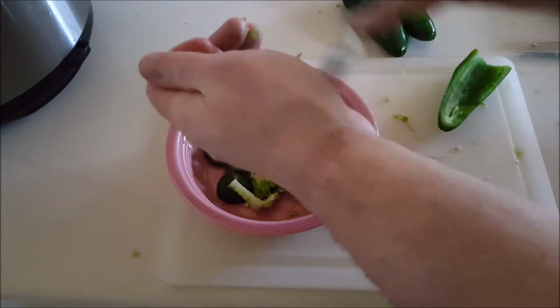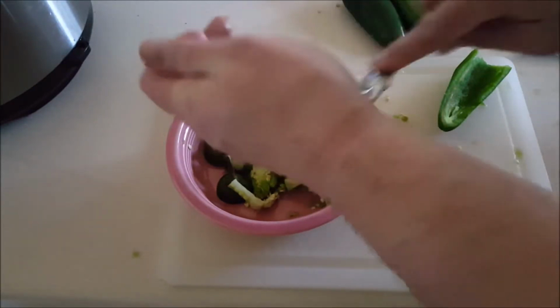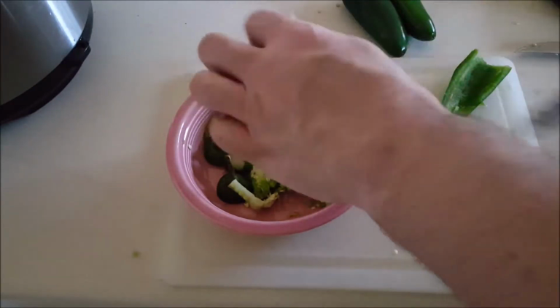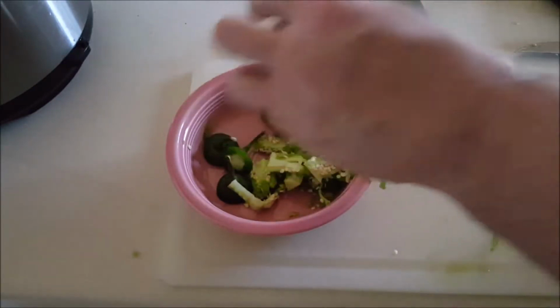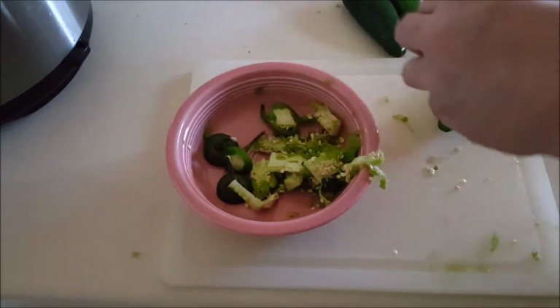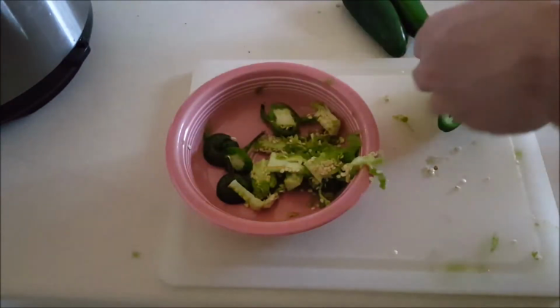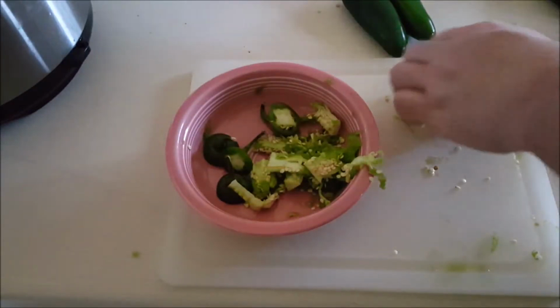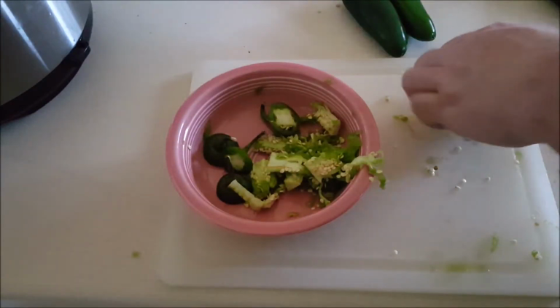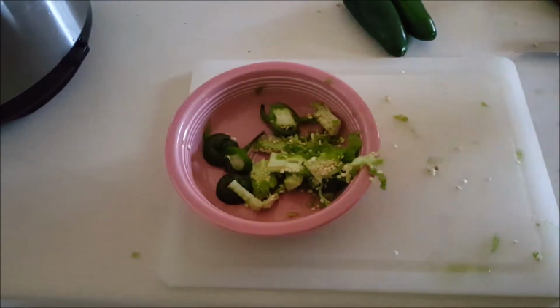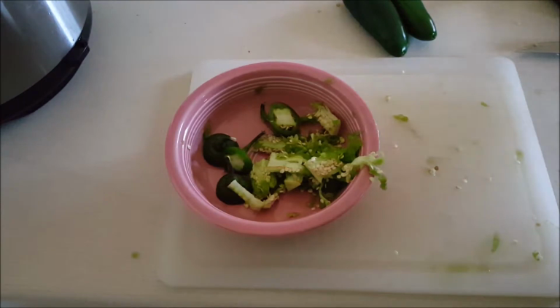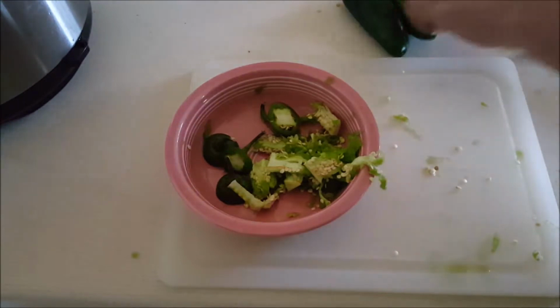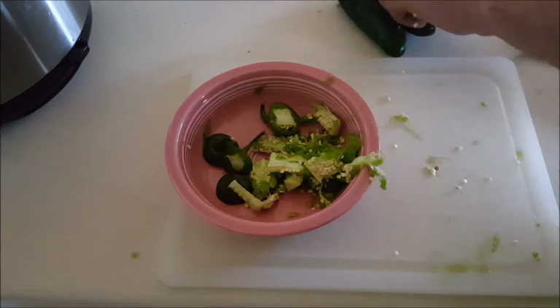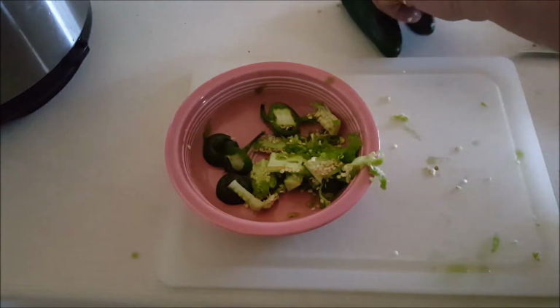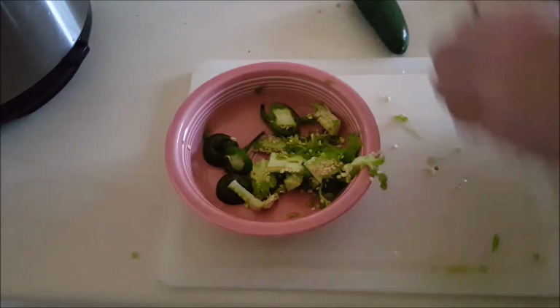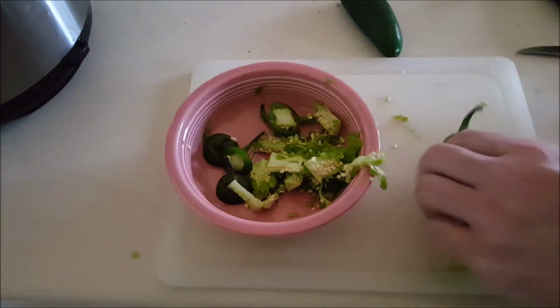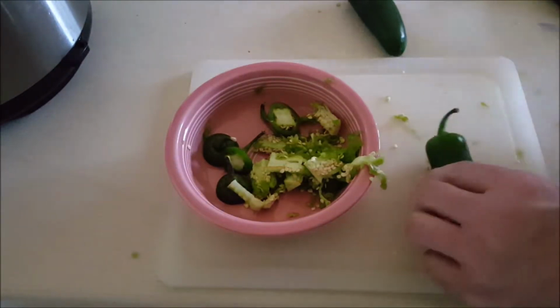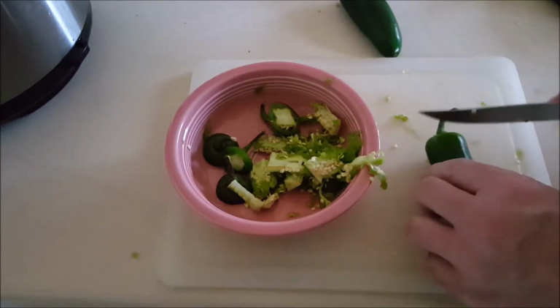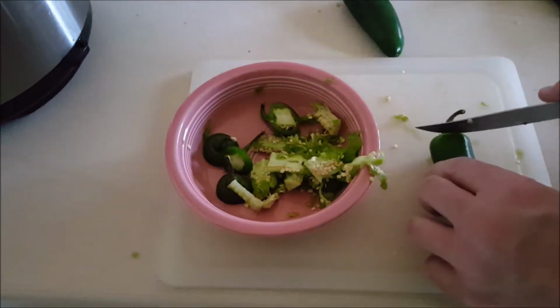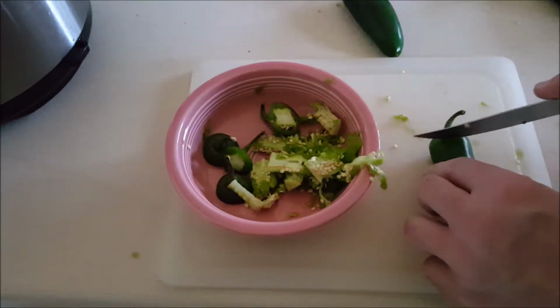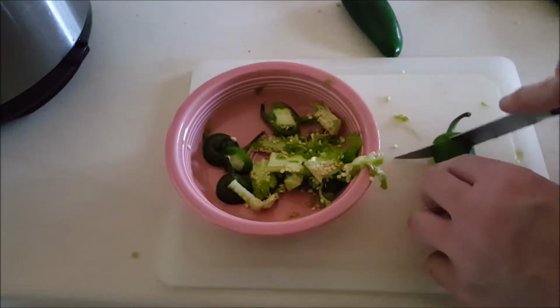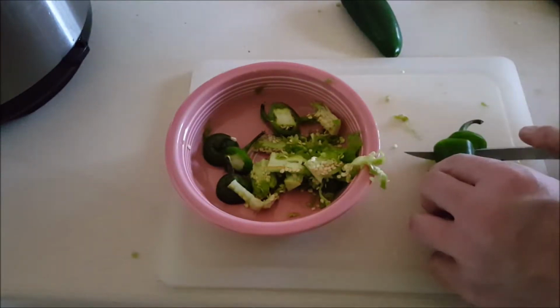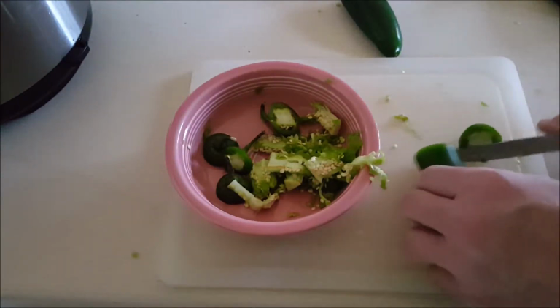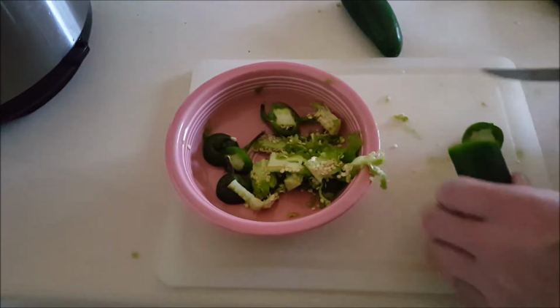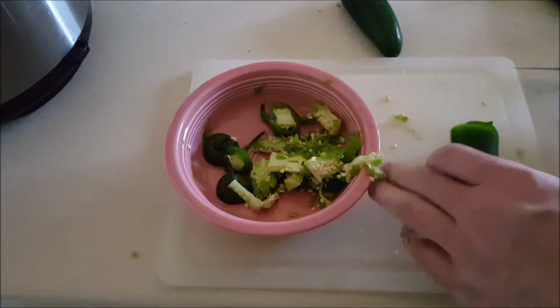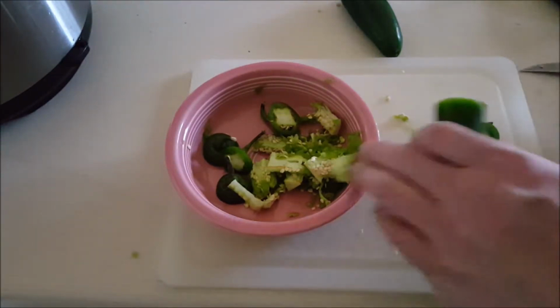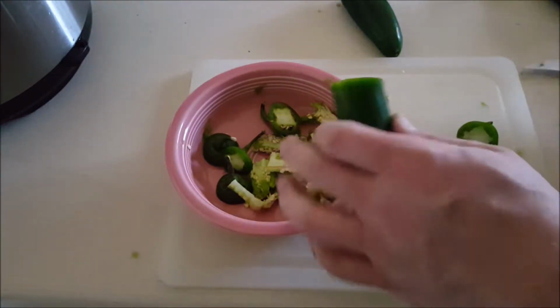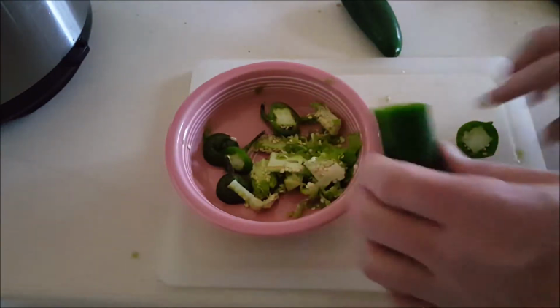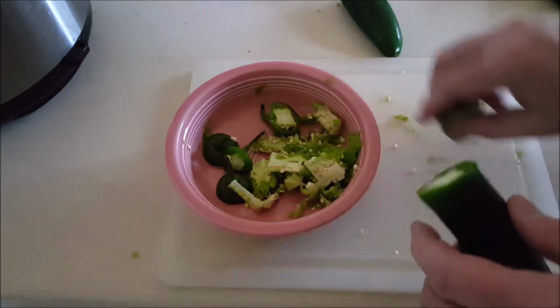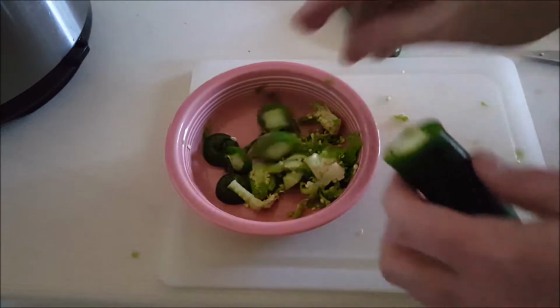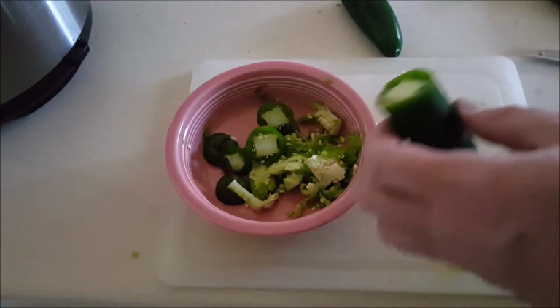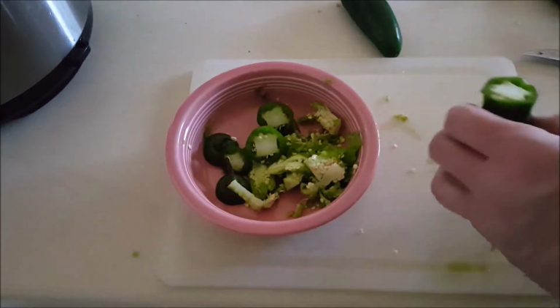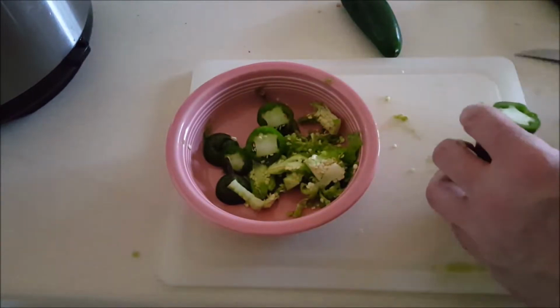I'm pretty sure the same thing would work for habaneros if you want to do that, and you can do the same thing with ghost peppers too.